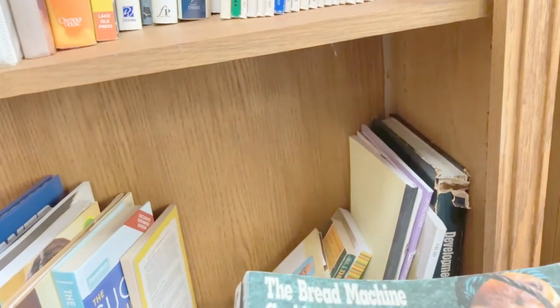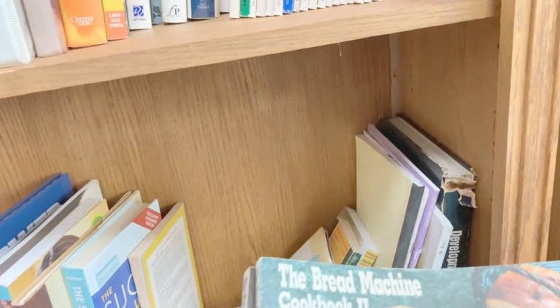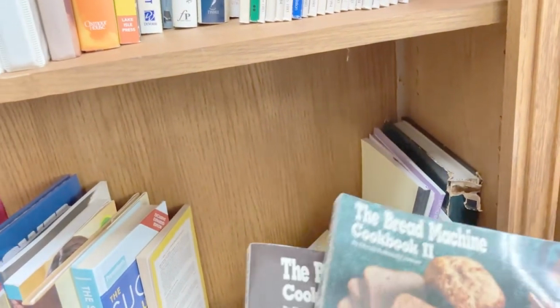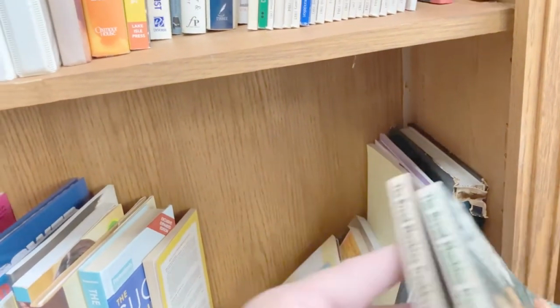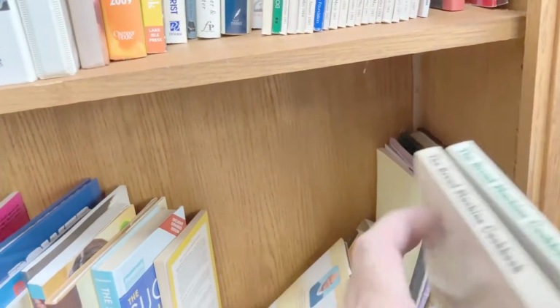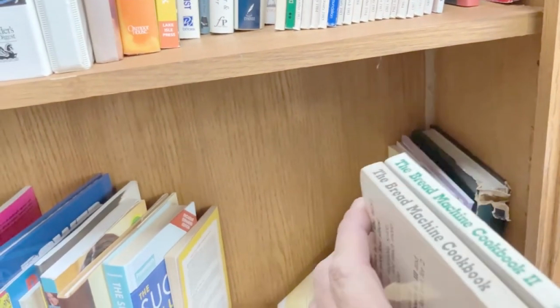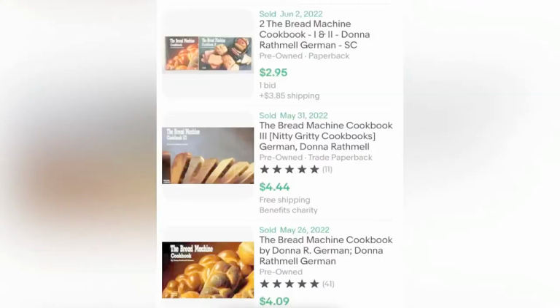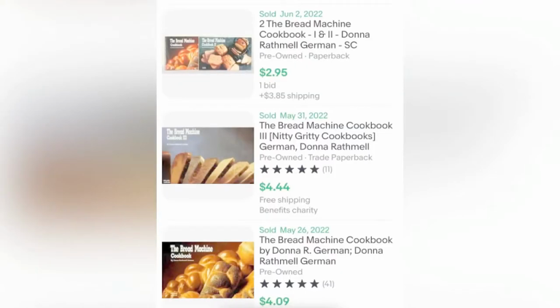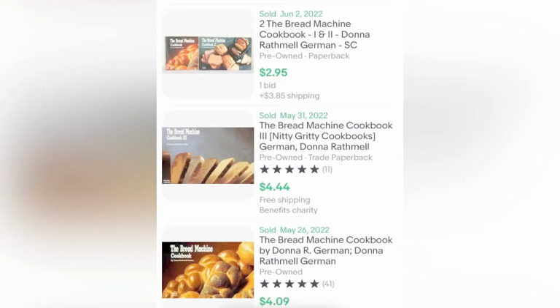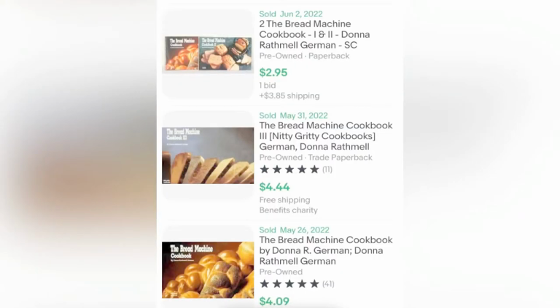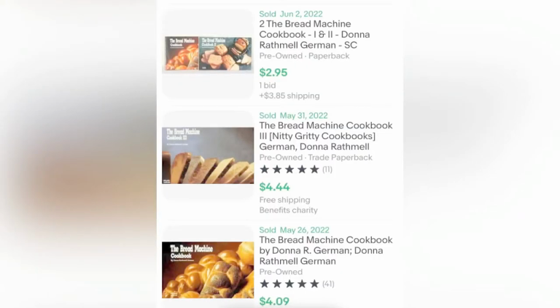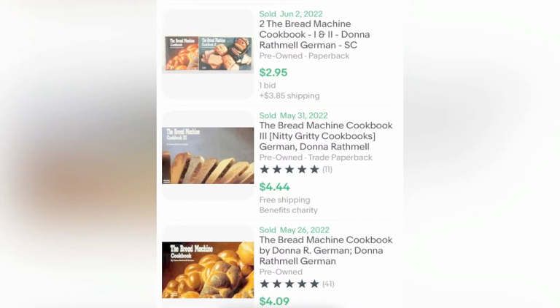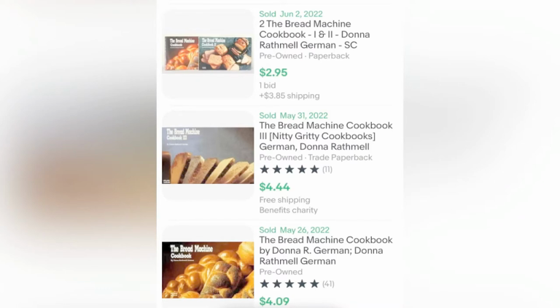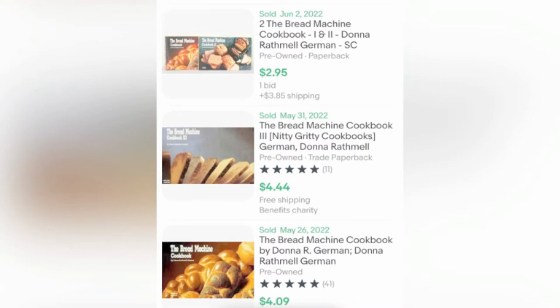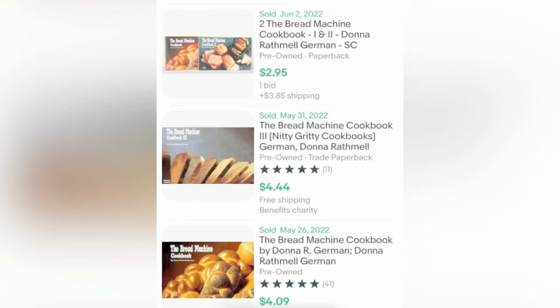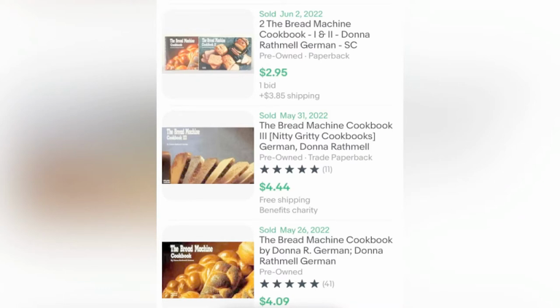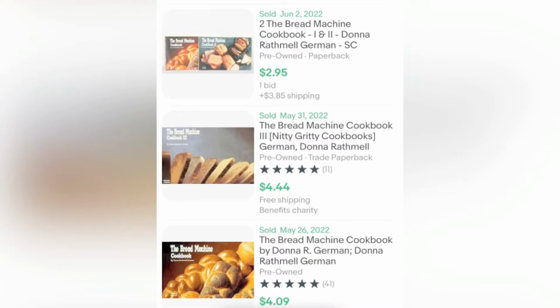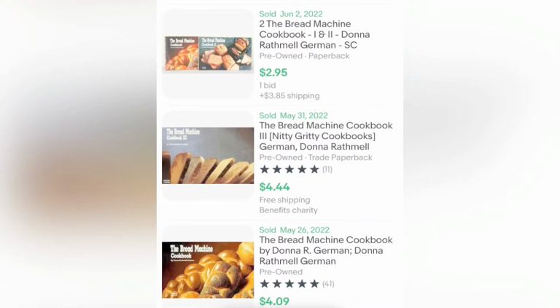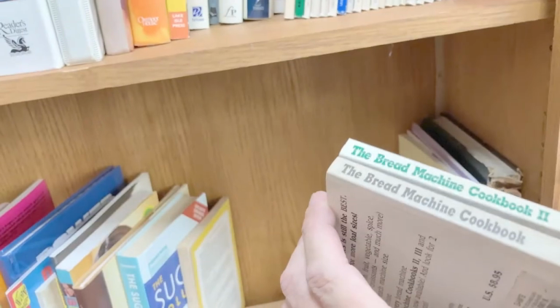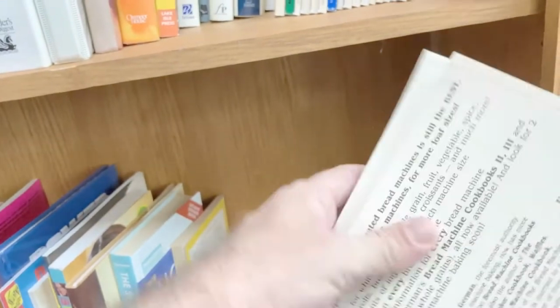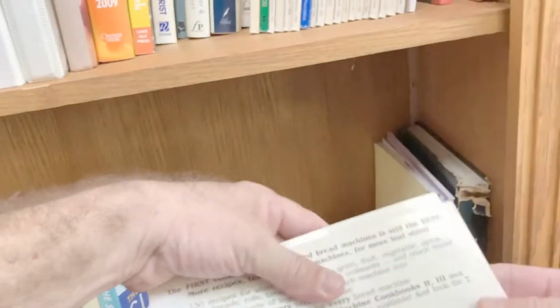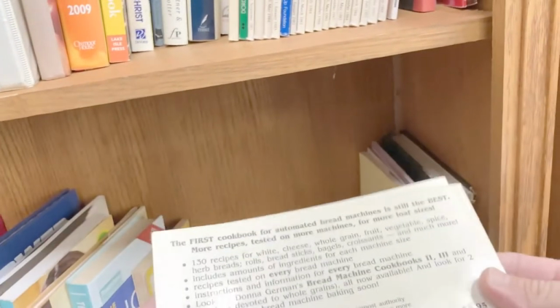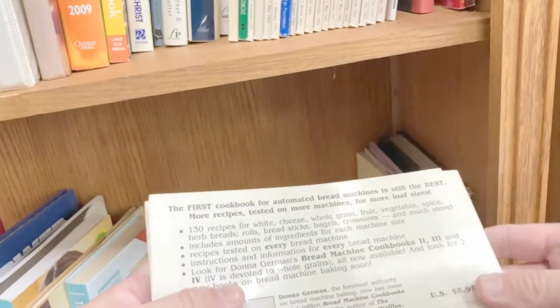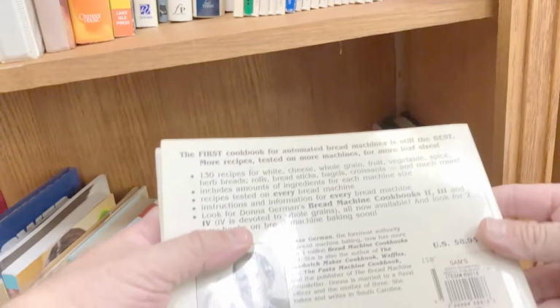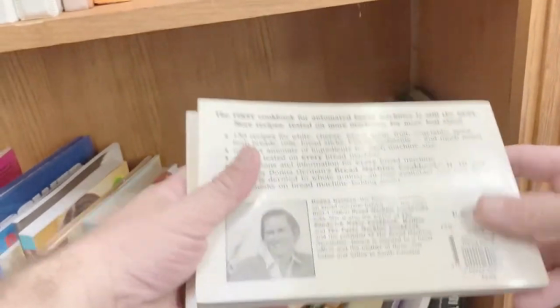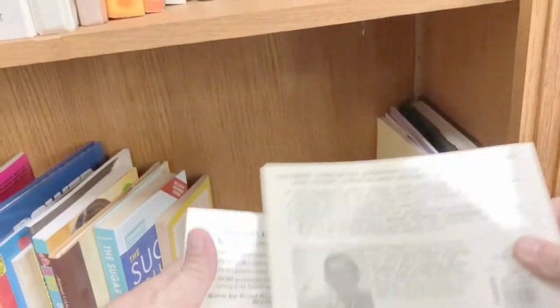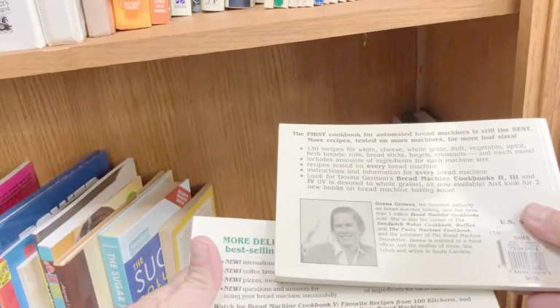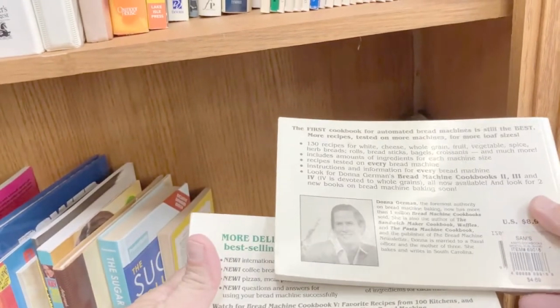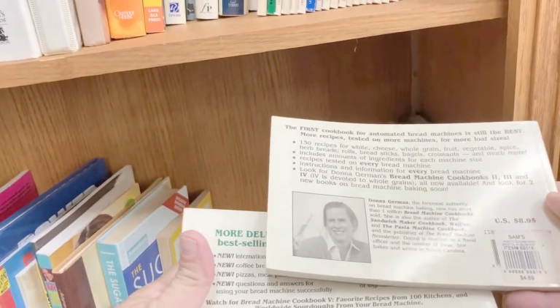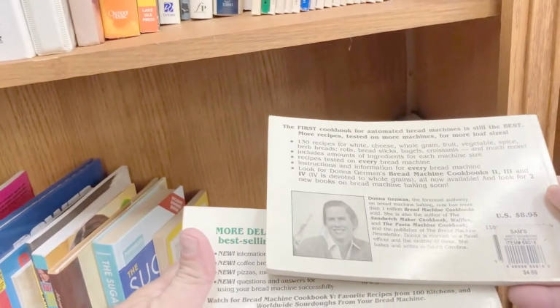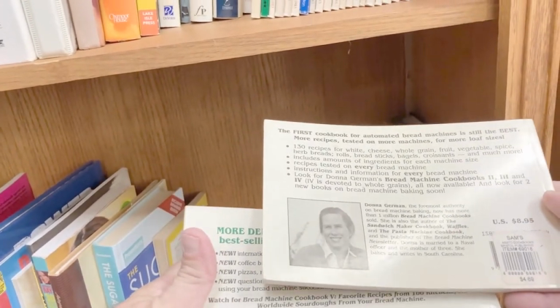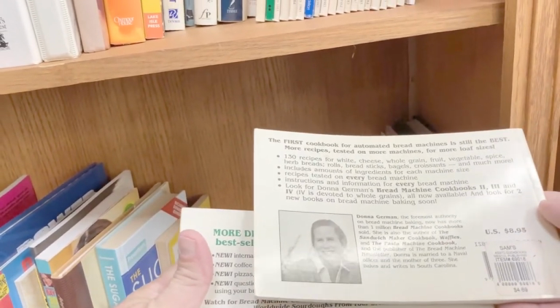This was a lot of two vintage bread machine cookbooks, number one and number two, by Donna Rathmell German — who sounds like someone who would cook with a bread machine. They sell for a little over four dollars each, so I figured I could probably sell them both for eight dollars.